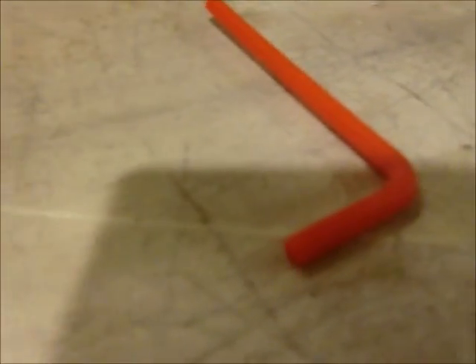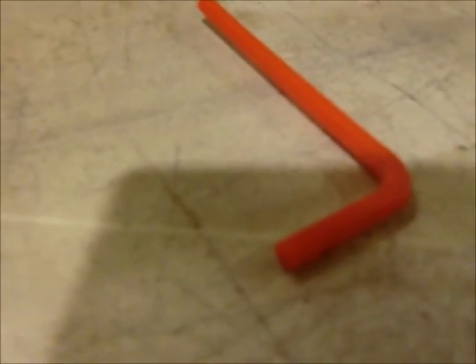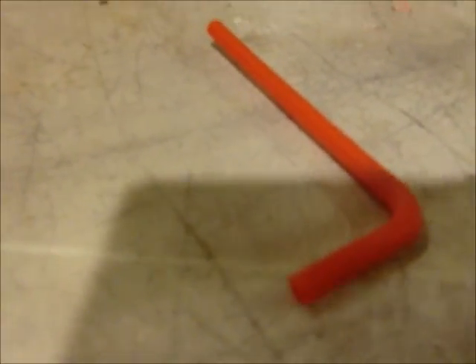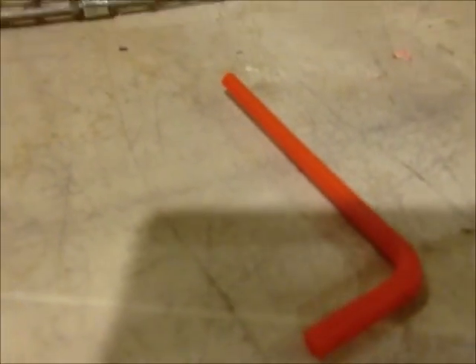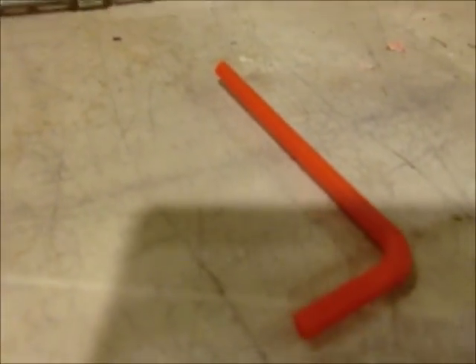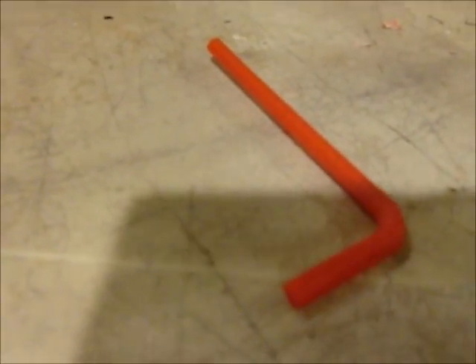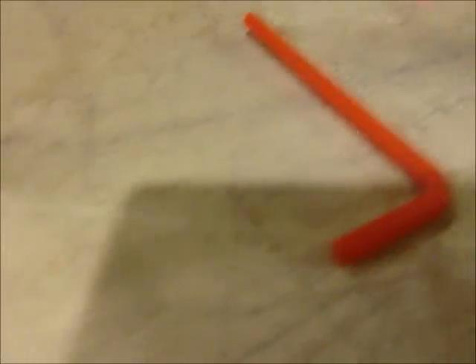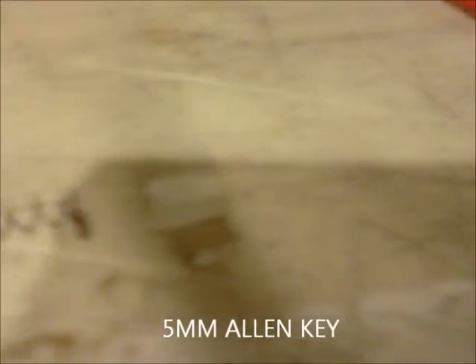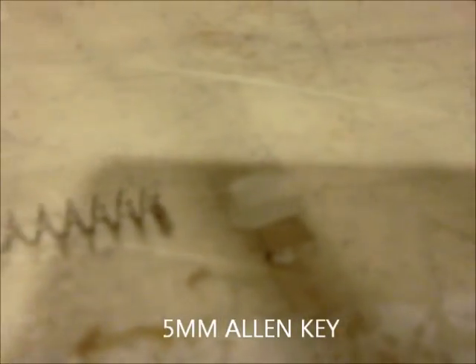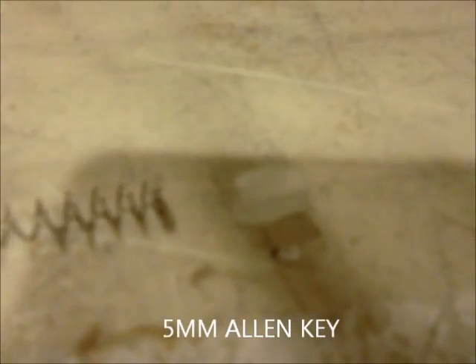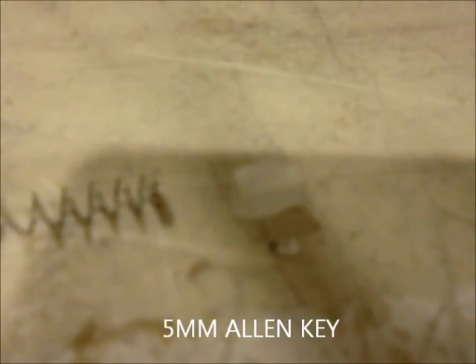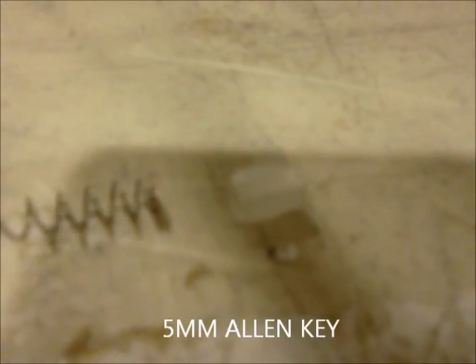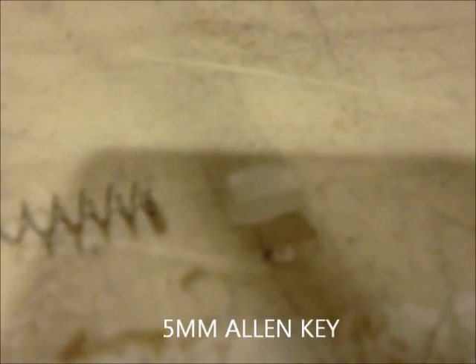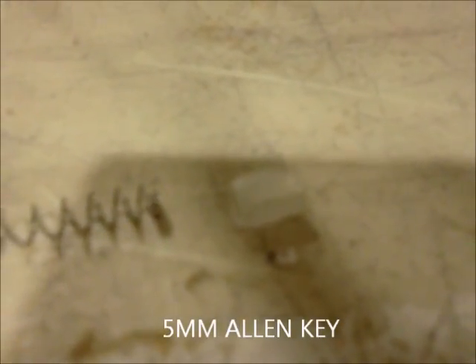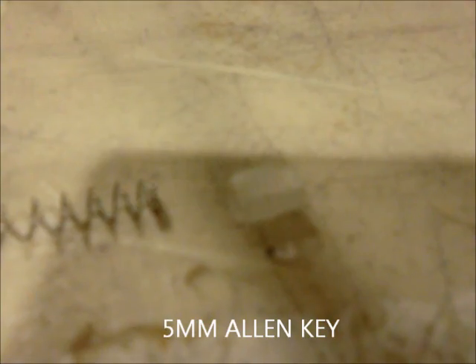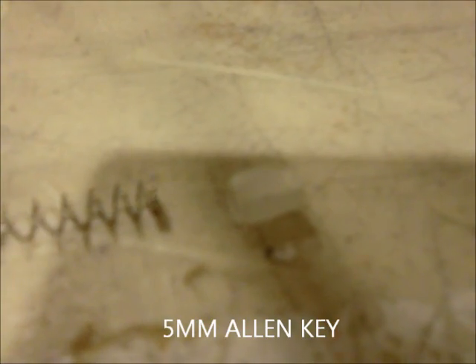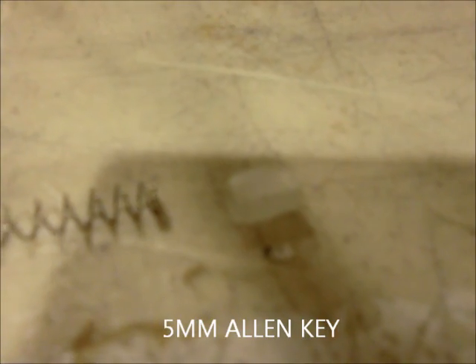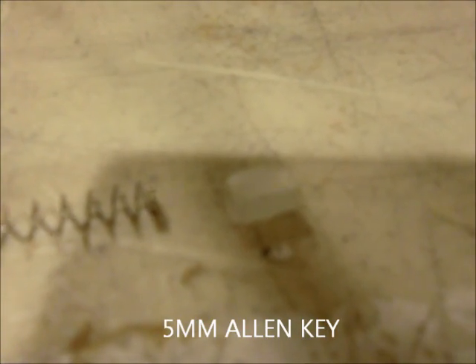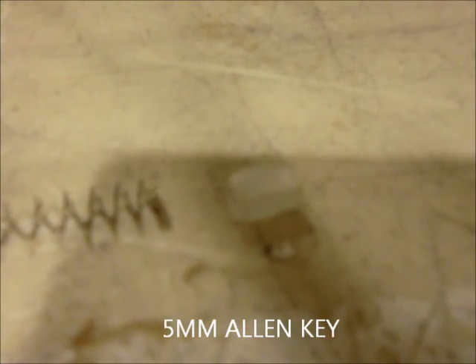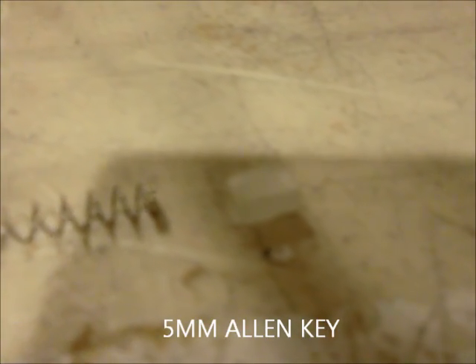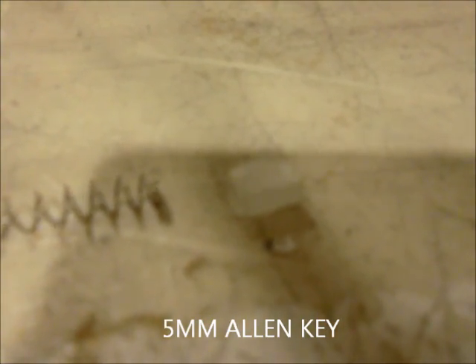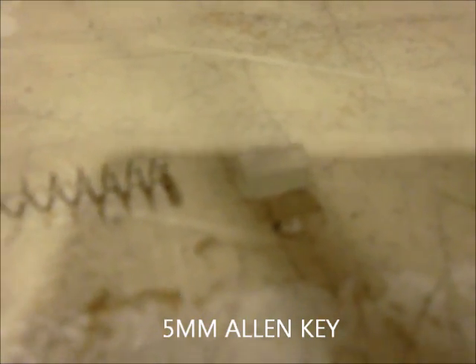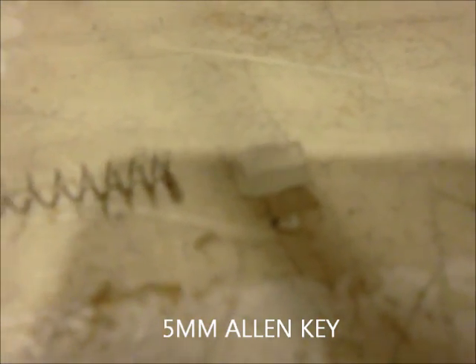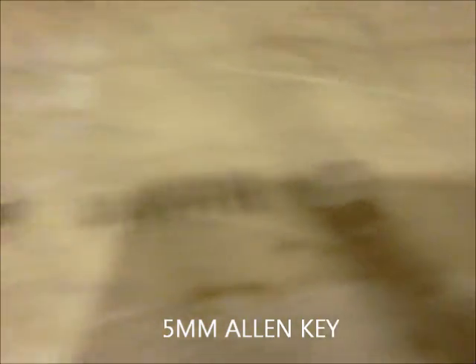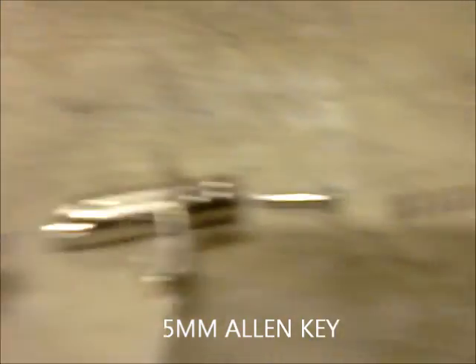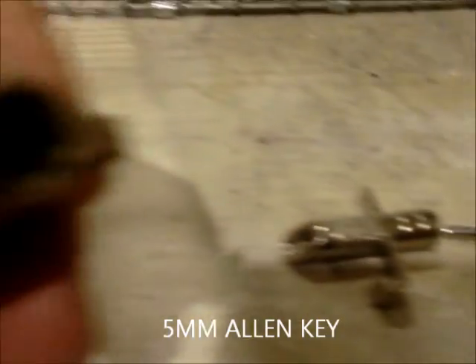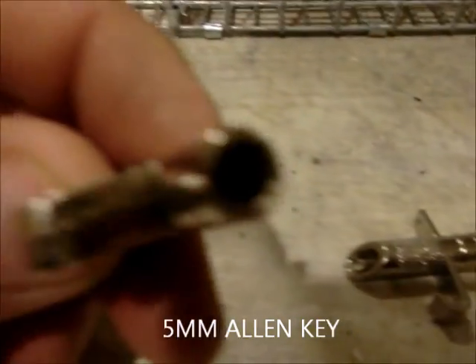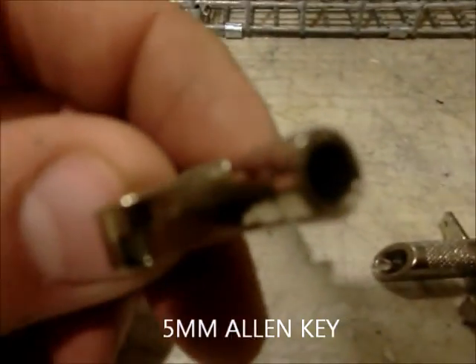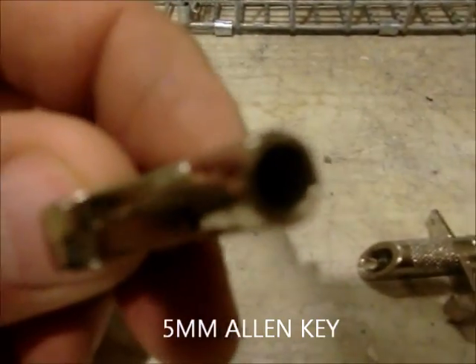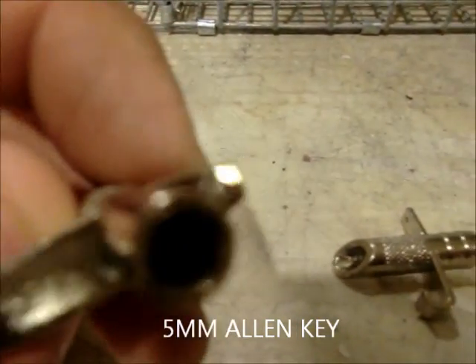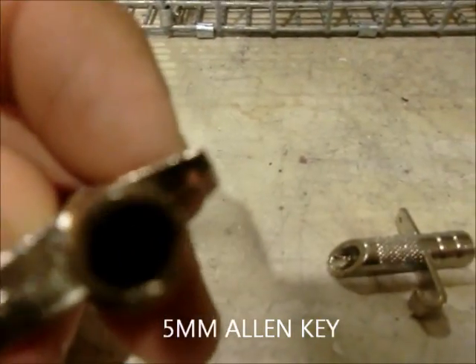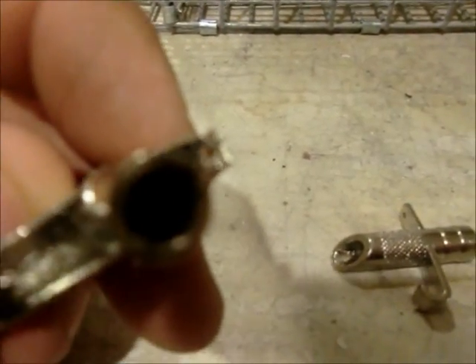This is a 5mm Allen key which will adjust the tension of the trigger — it will be down in this hole here.